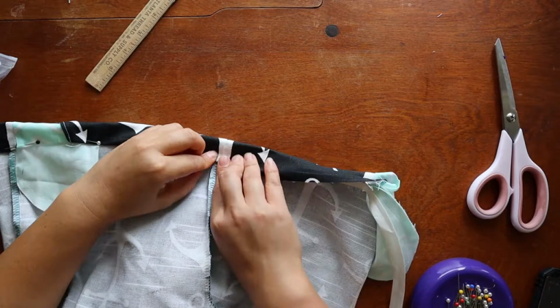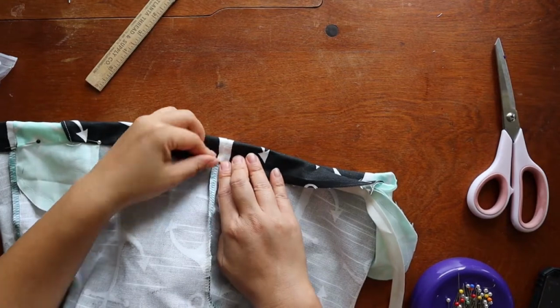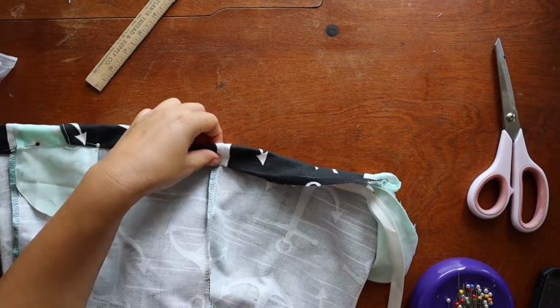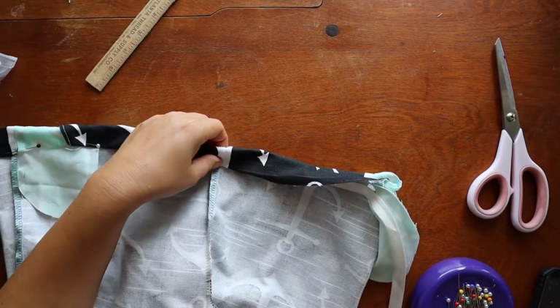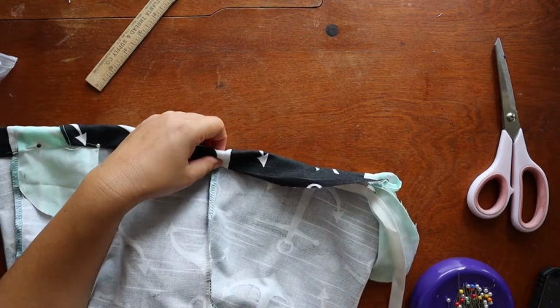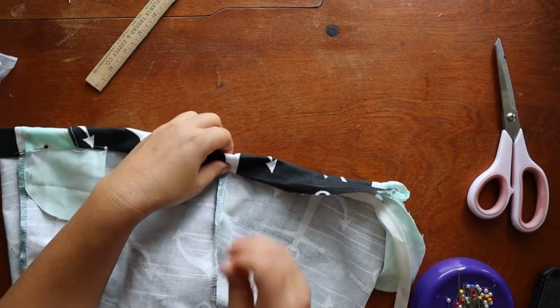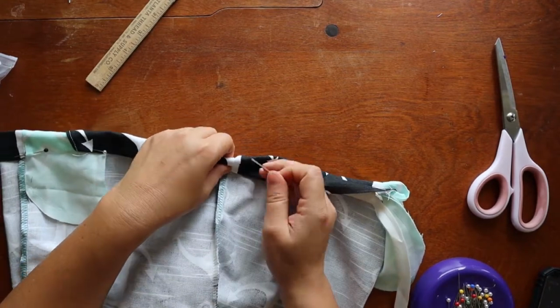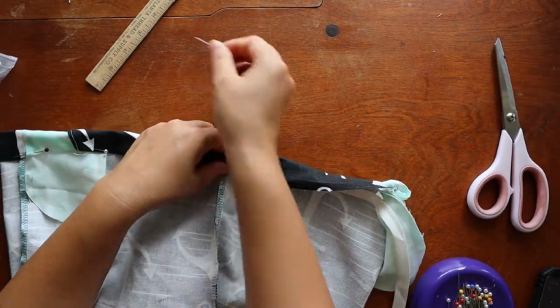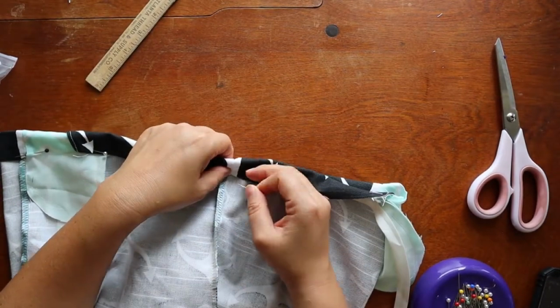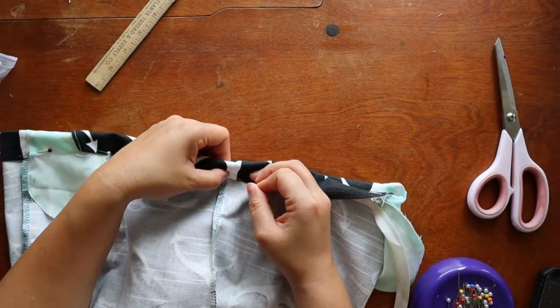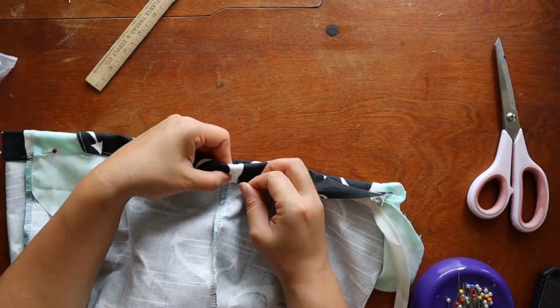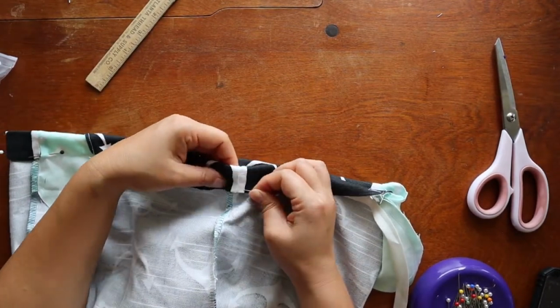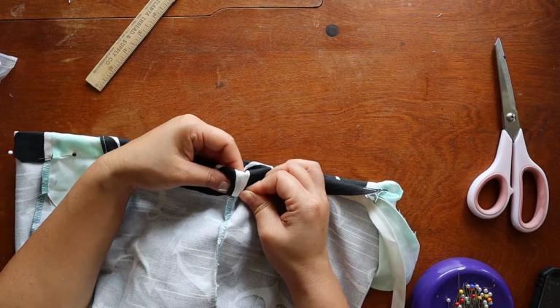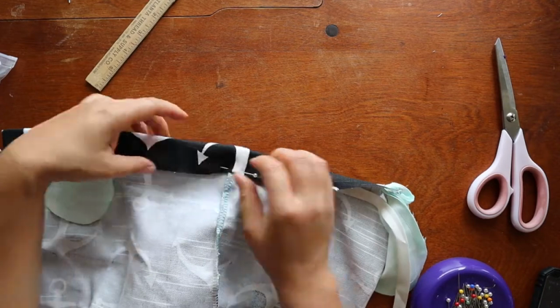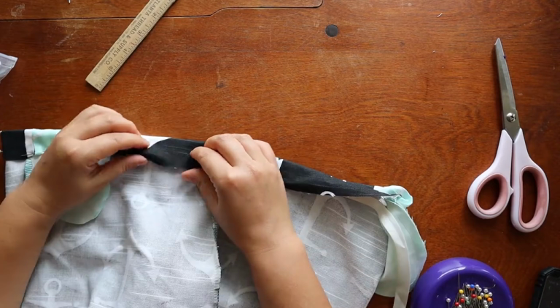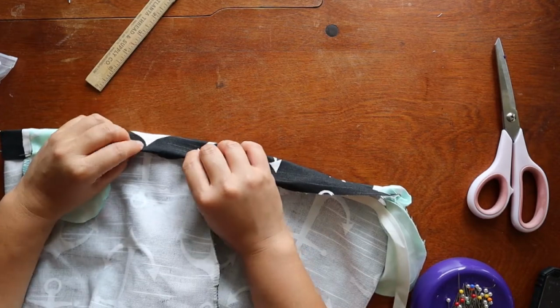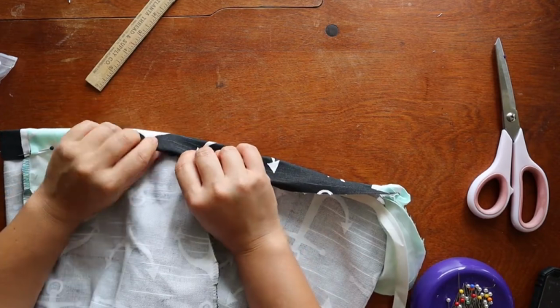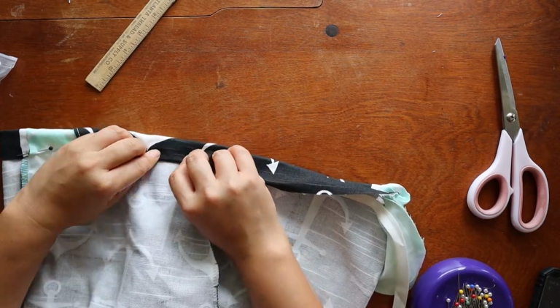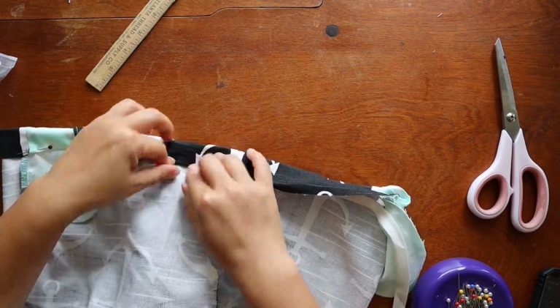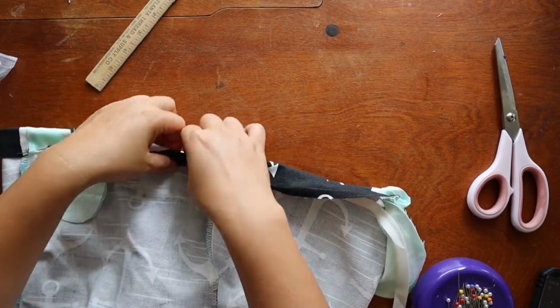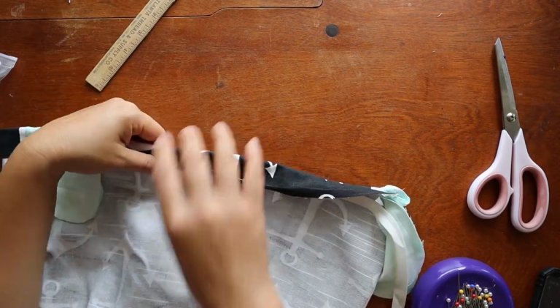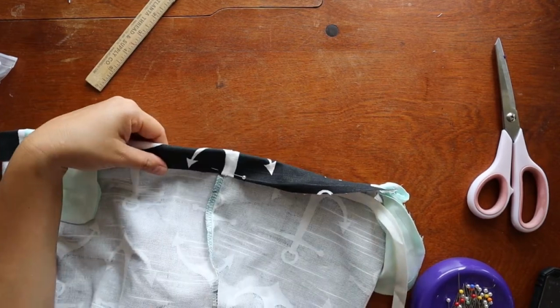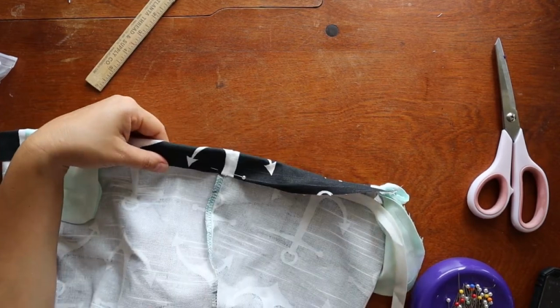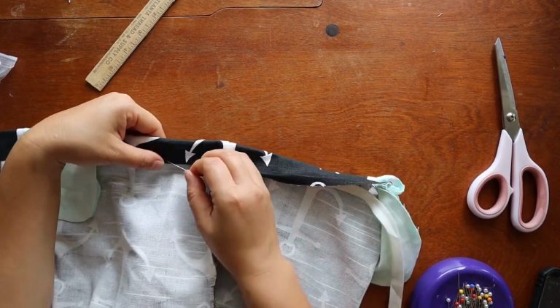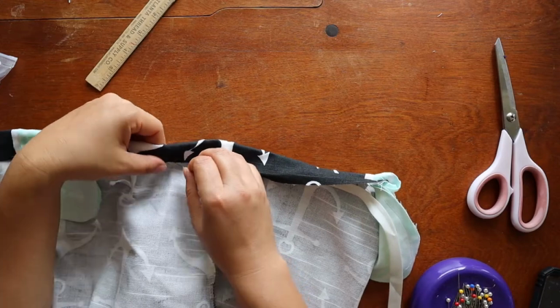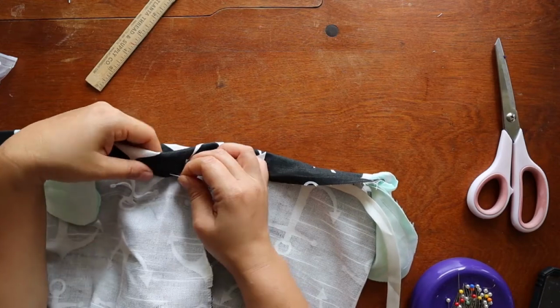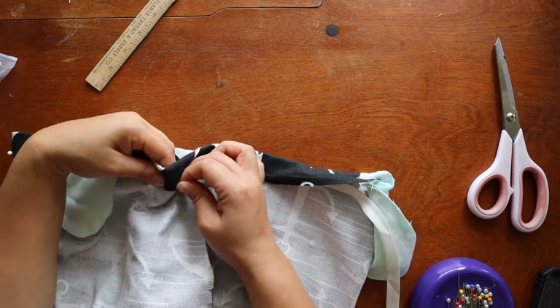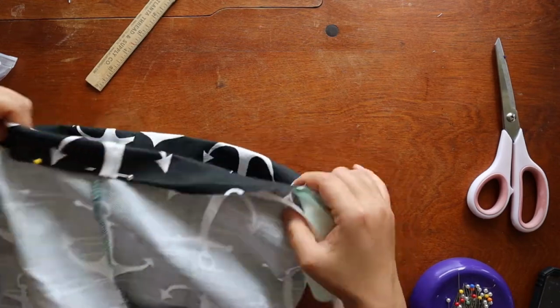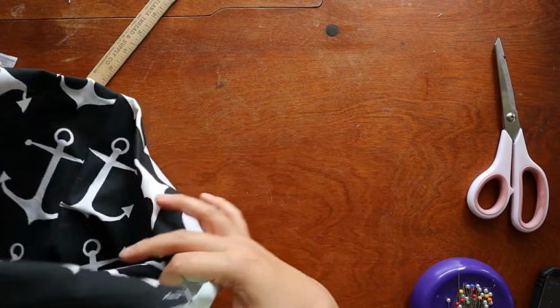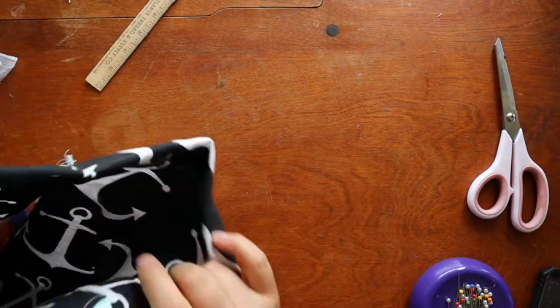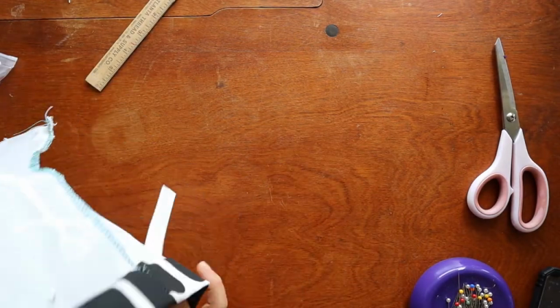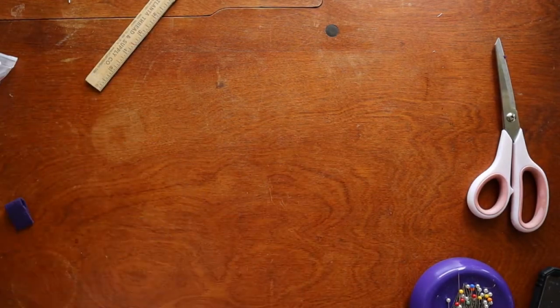I'm eyeballing it — of course, you can use that ruler like I have over here, it's just sitting there uselessly. And then almost done.